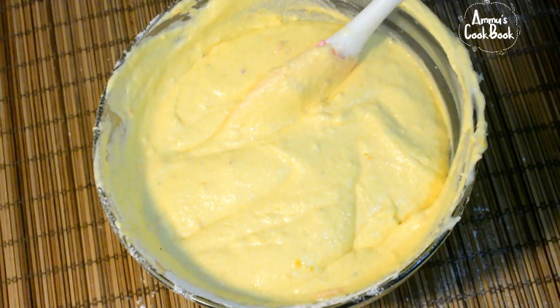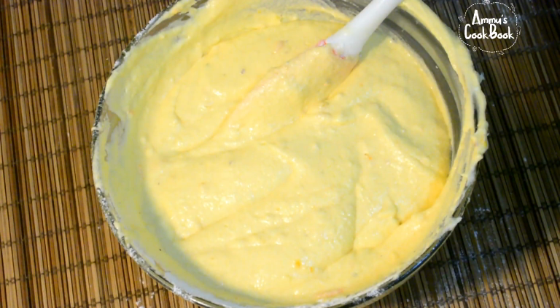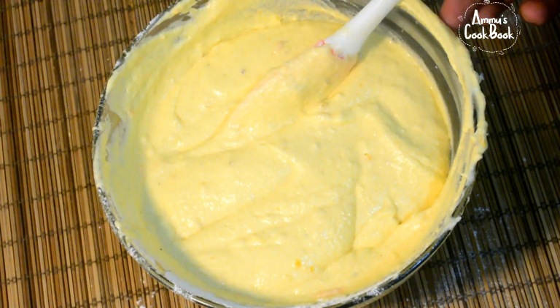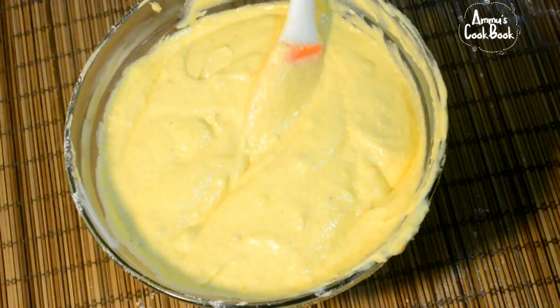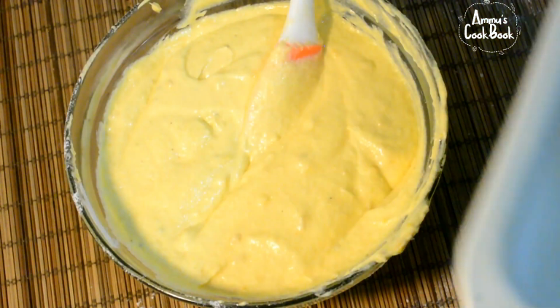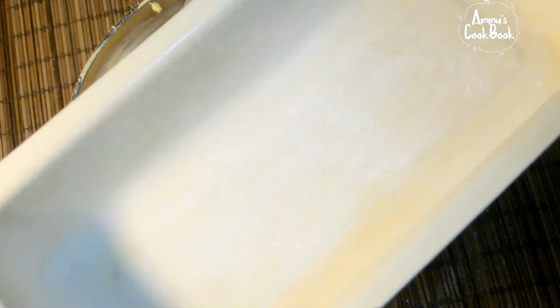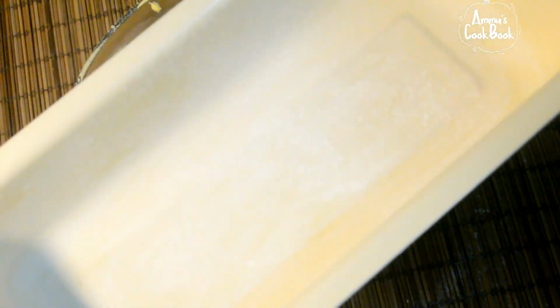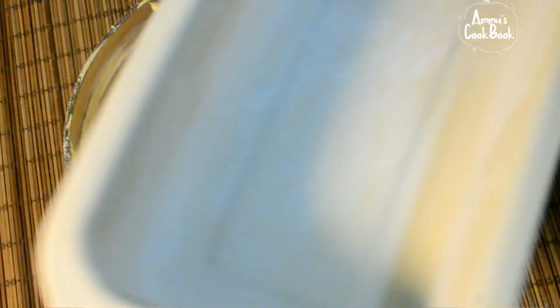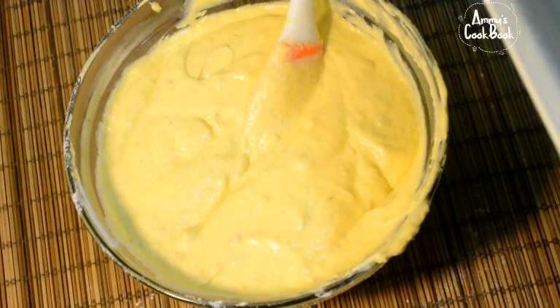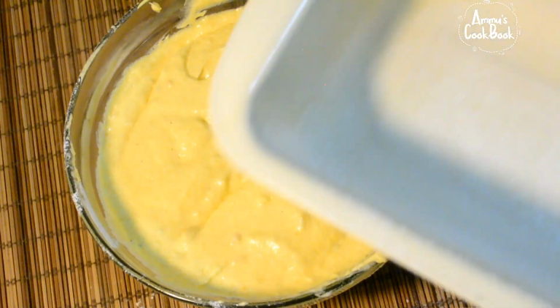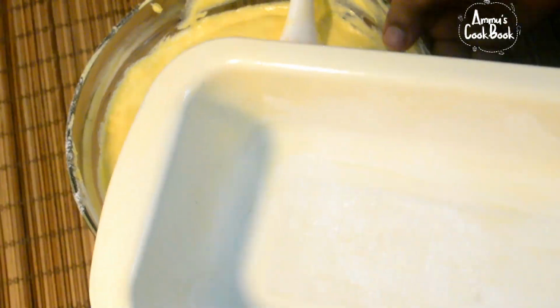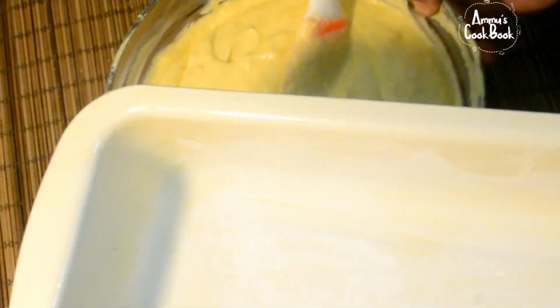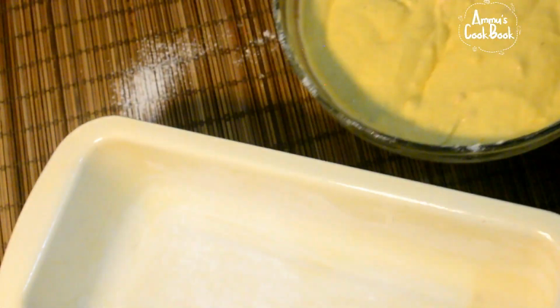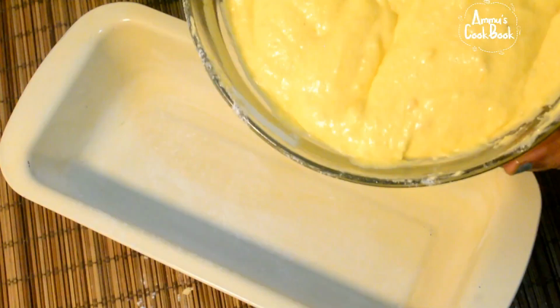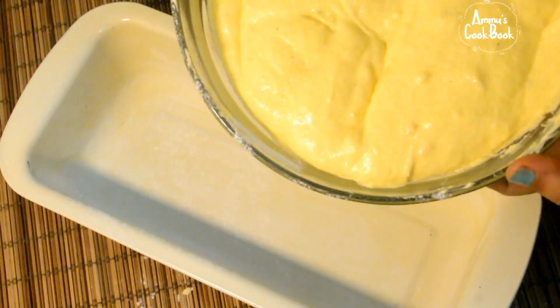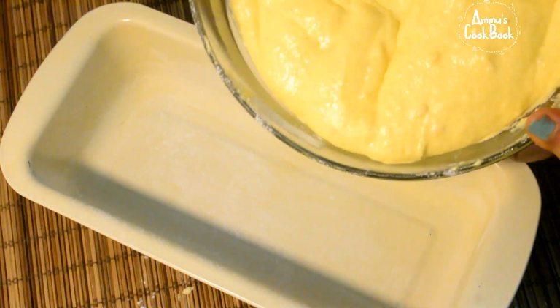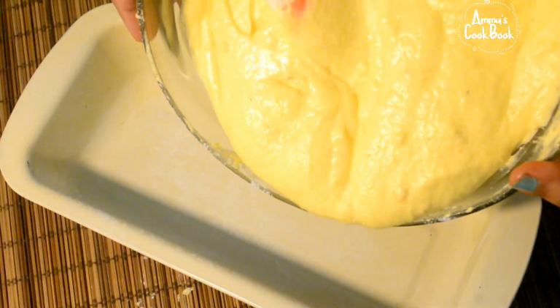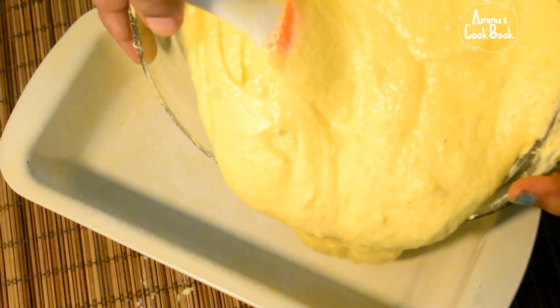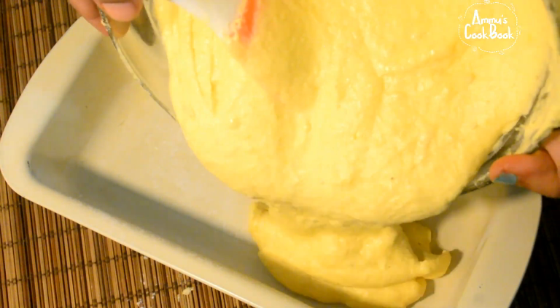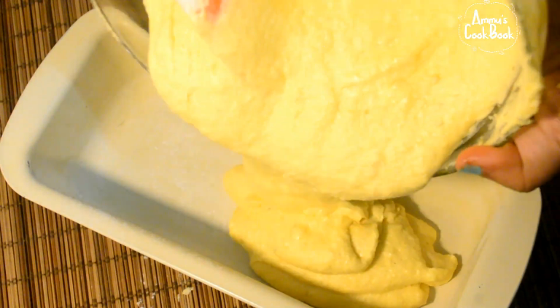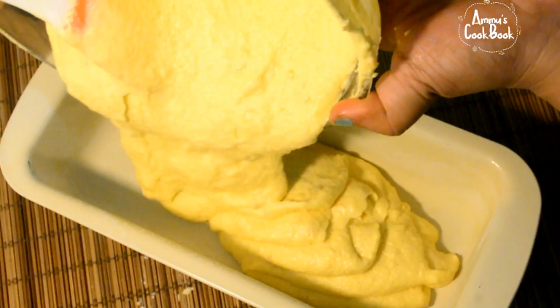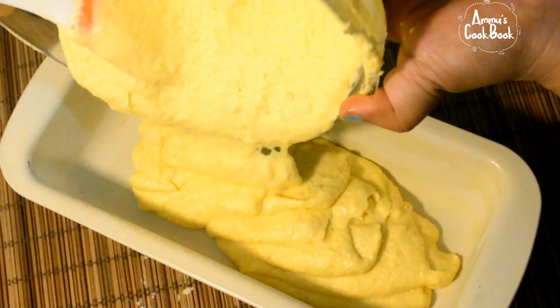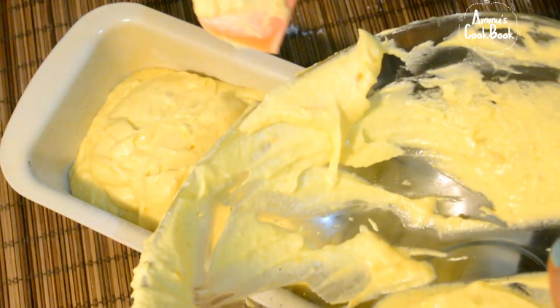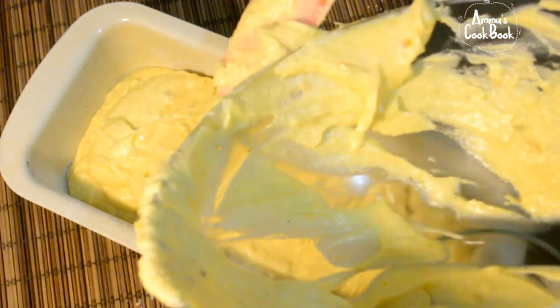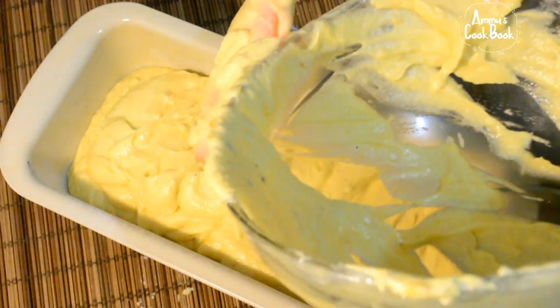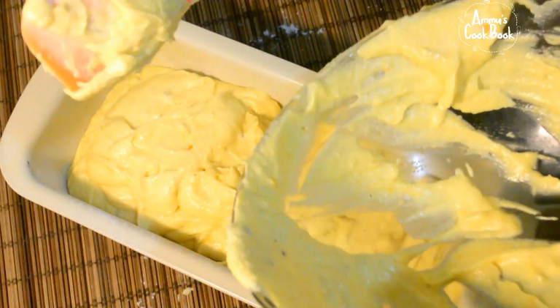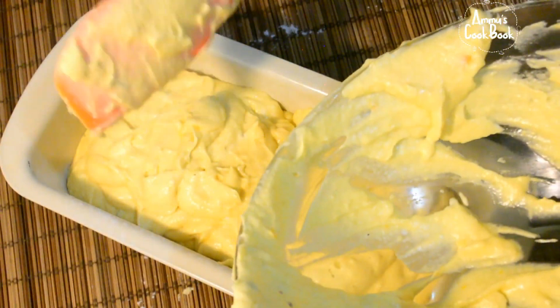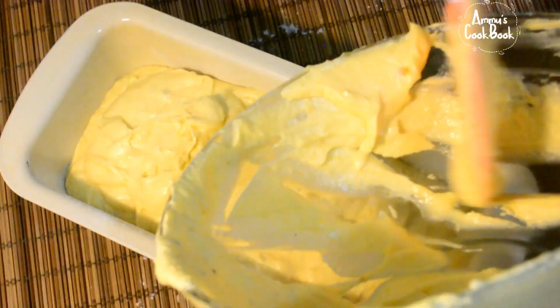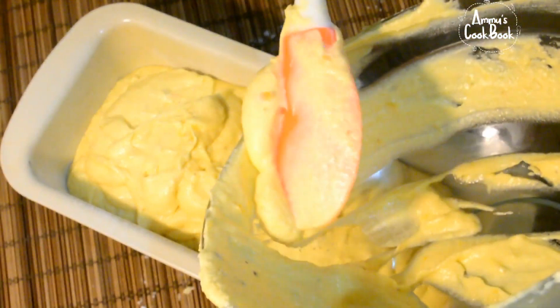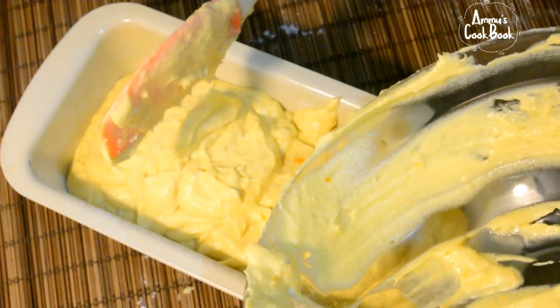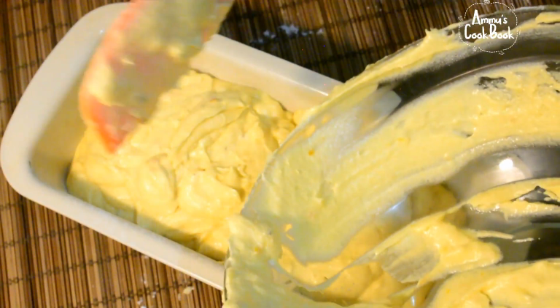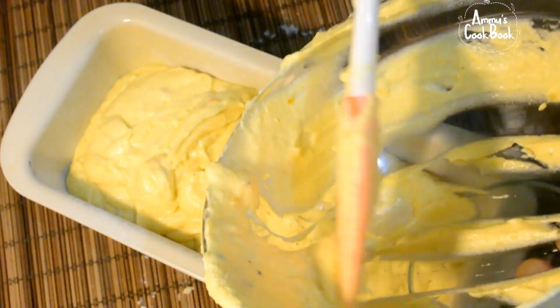Now we are ready to grease the pan. We will tap the cake tin. We will preheat the oven.